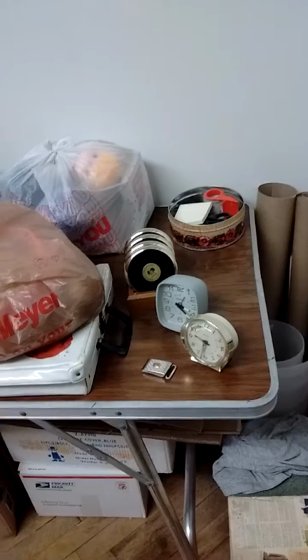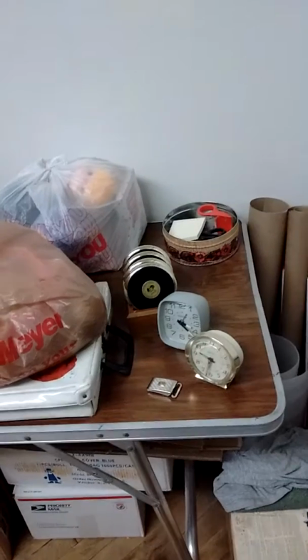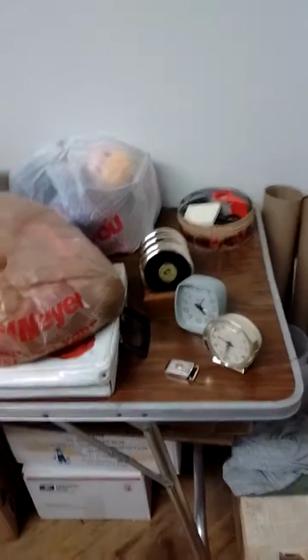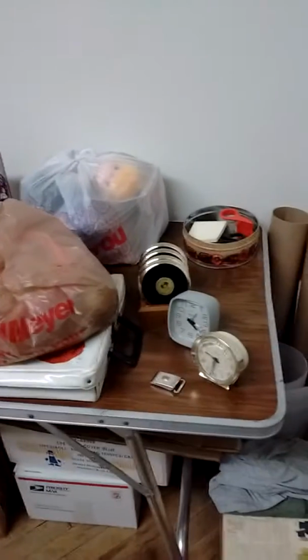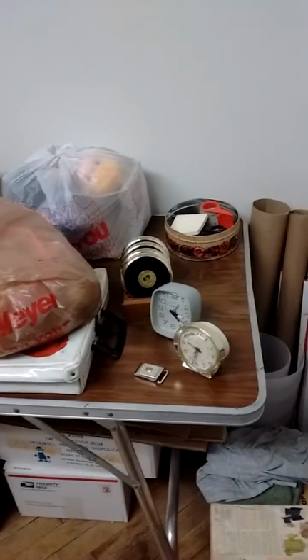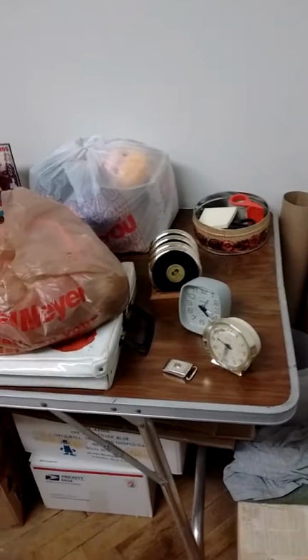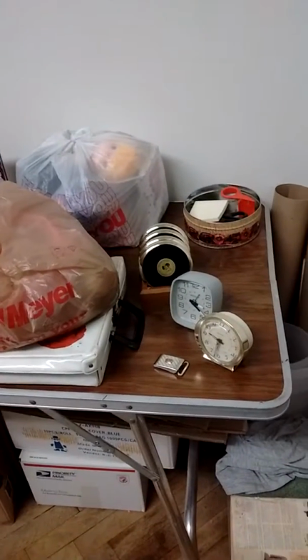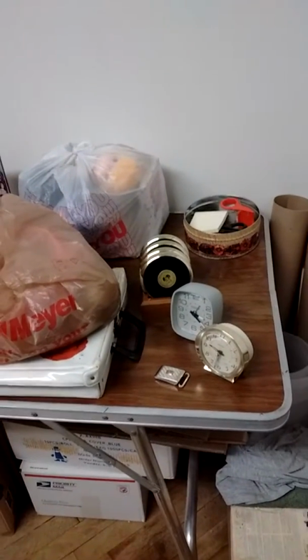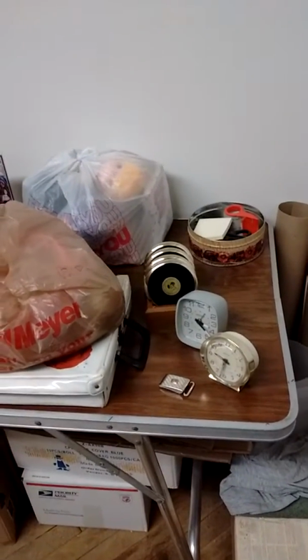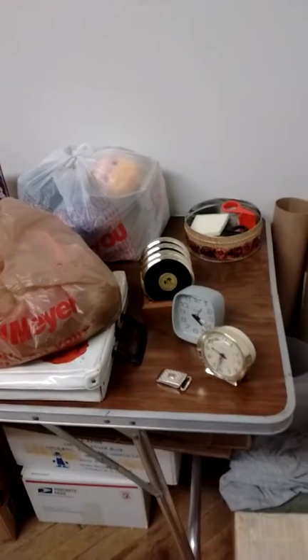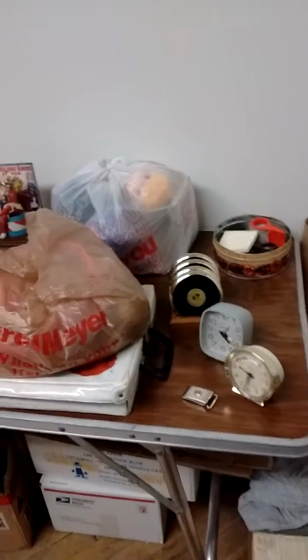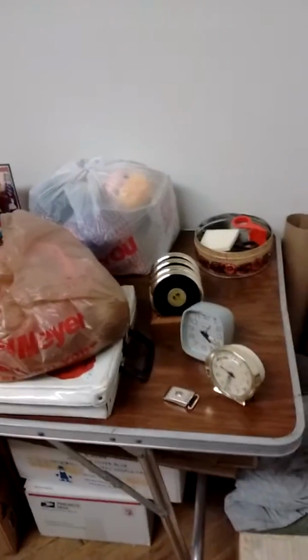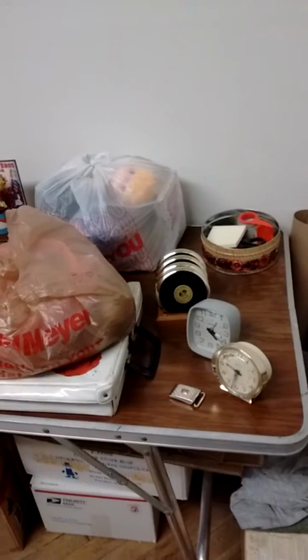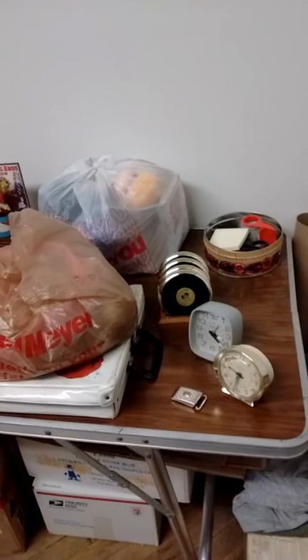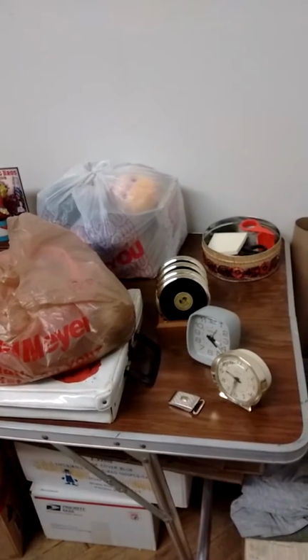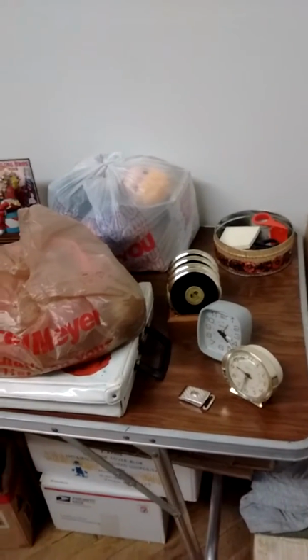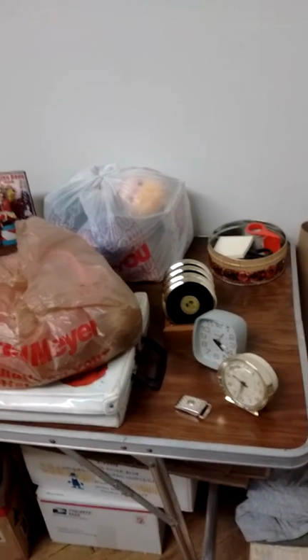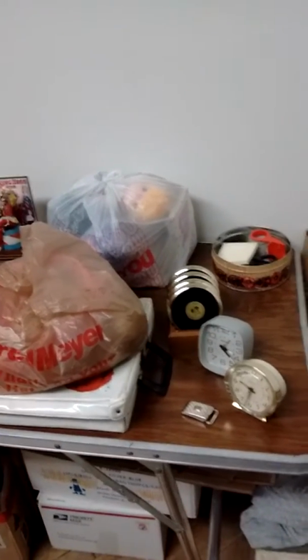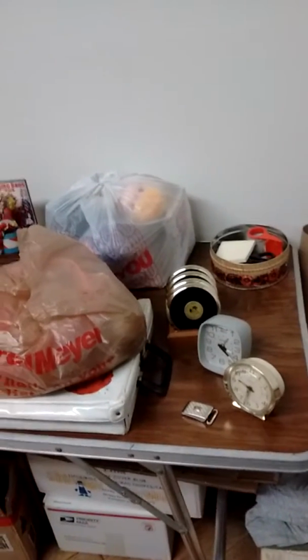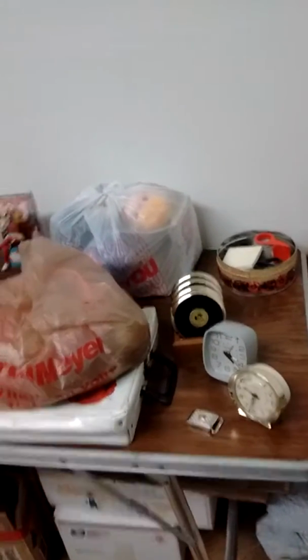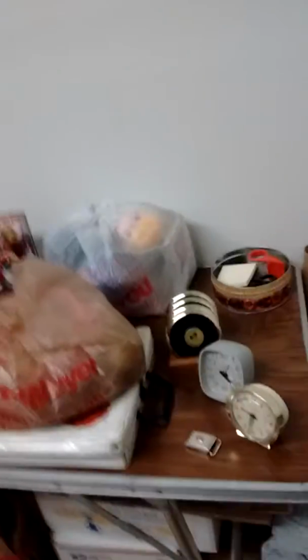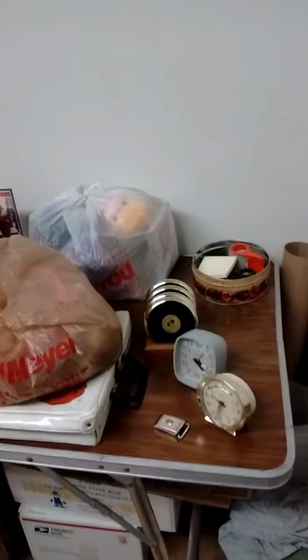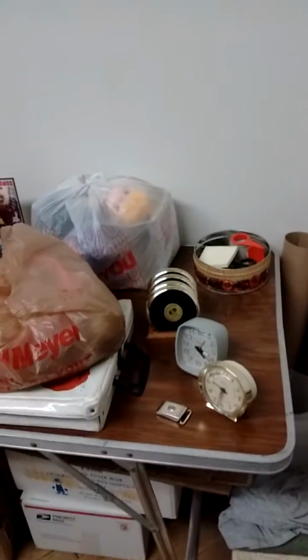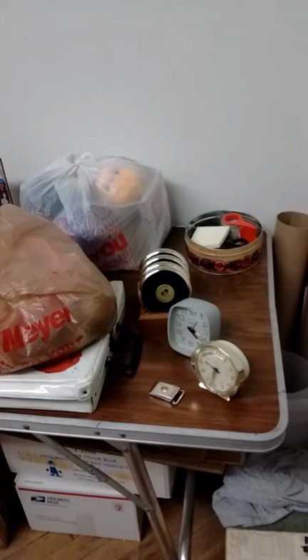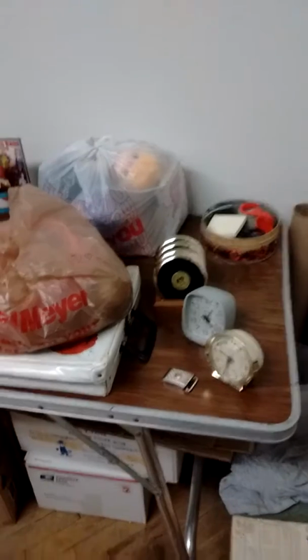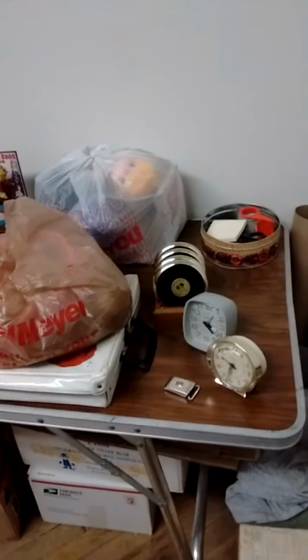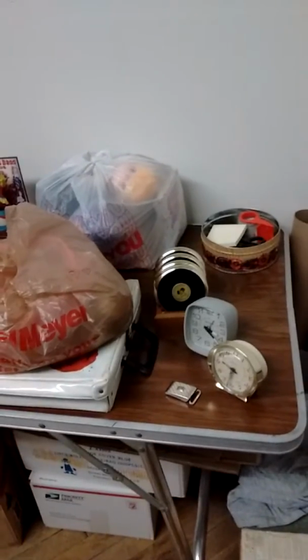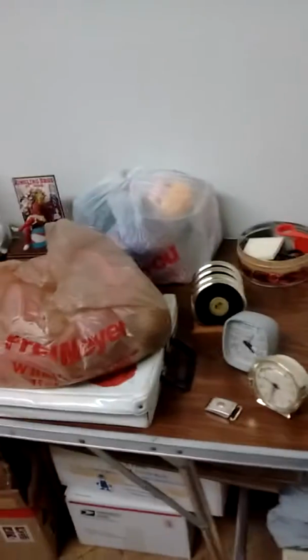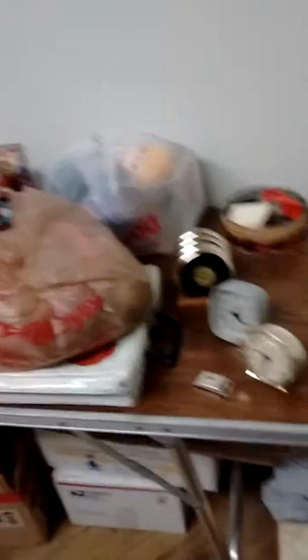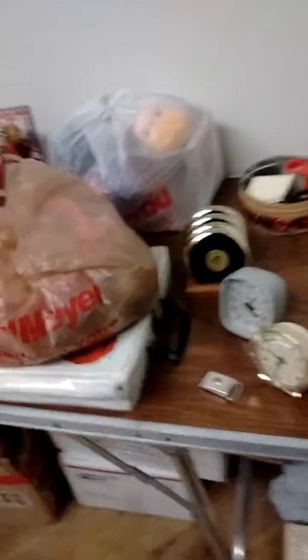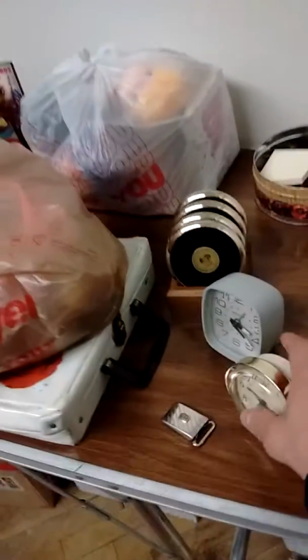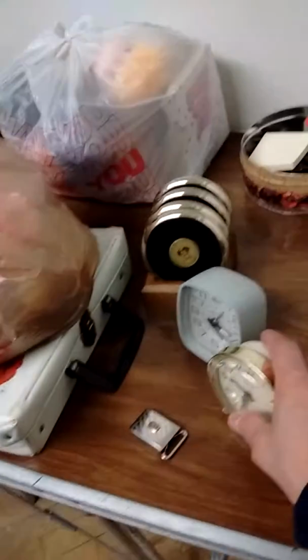Hey YouTubers, here at the shop with Al's Collectibles, just touching base with you guys on a few items I sold over these past couple of days on eBay.